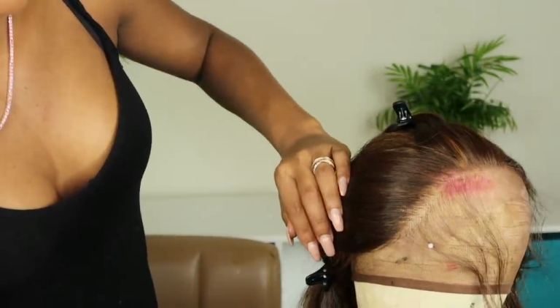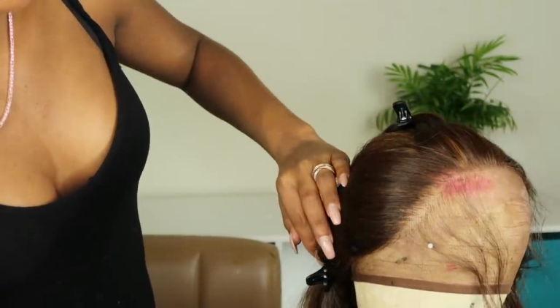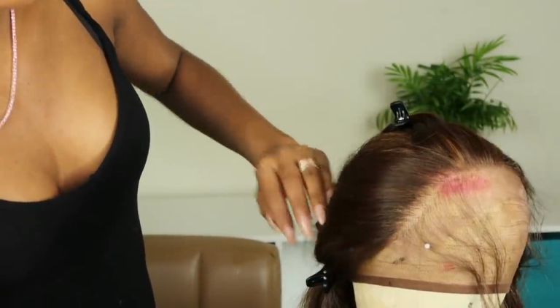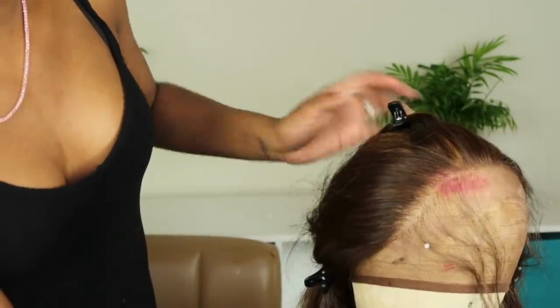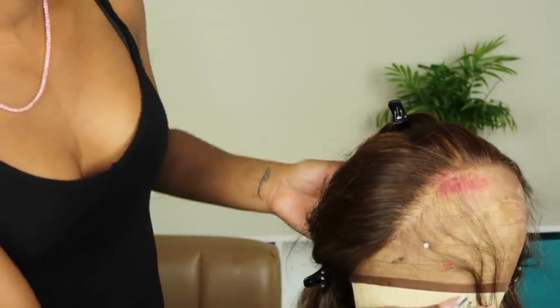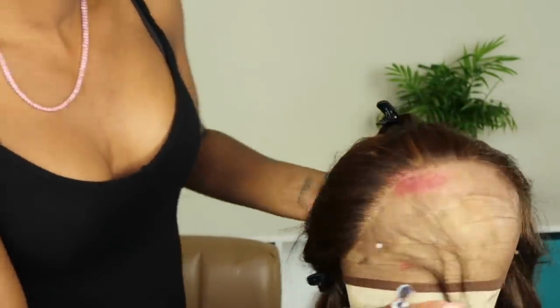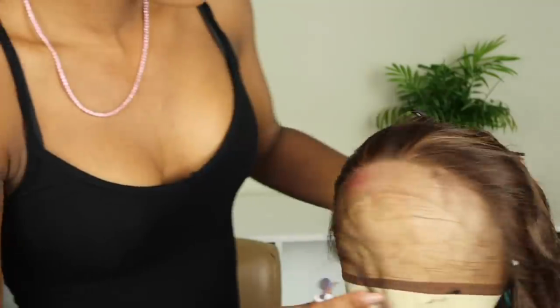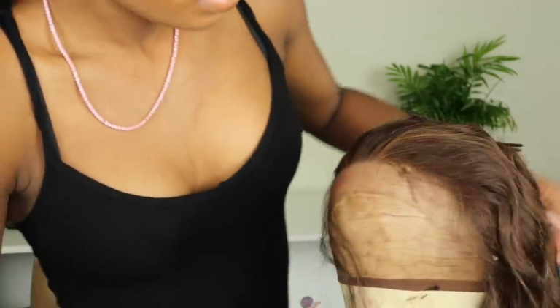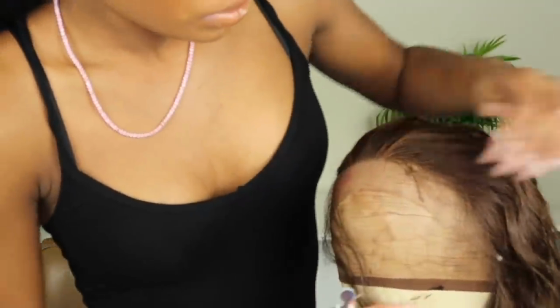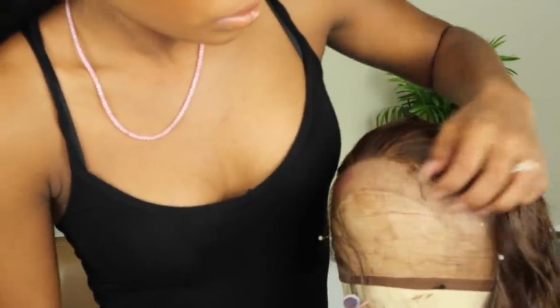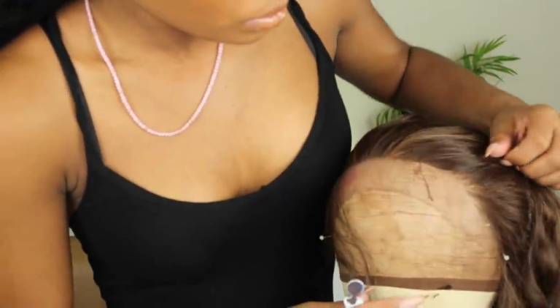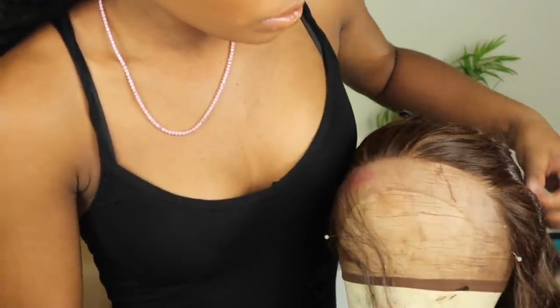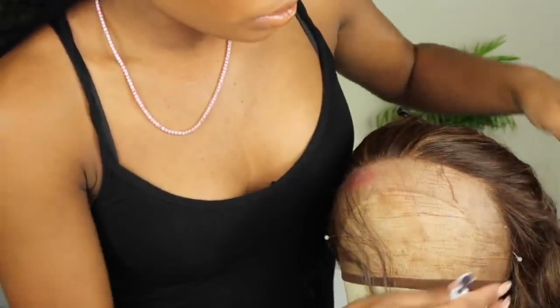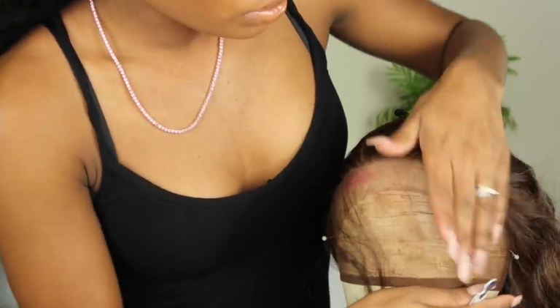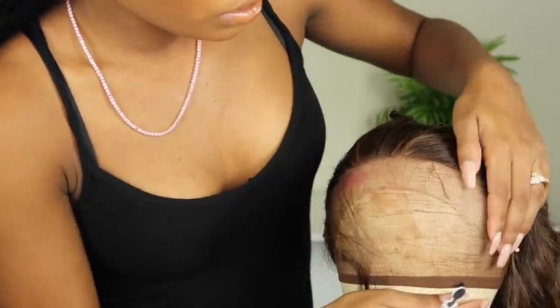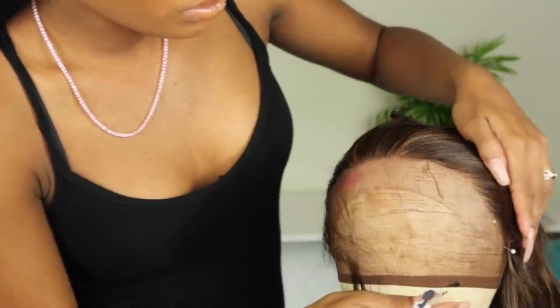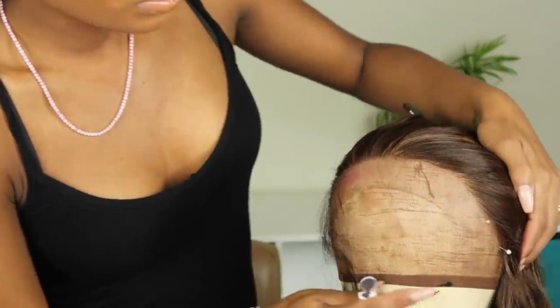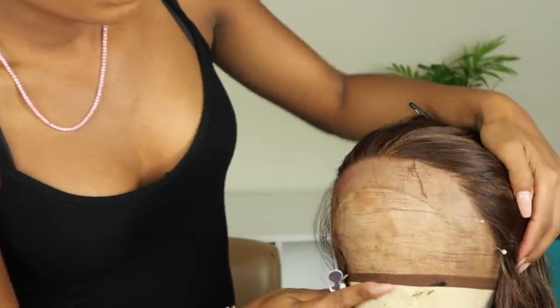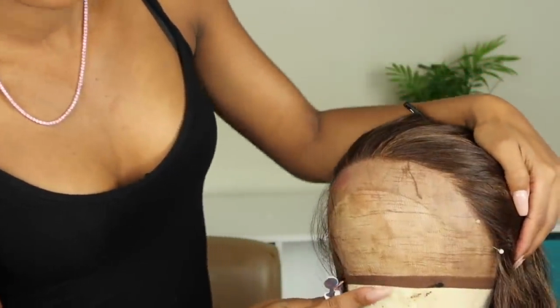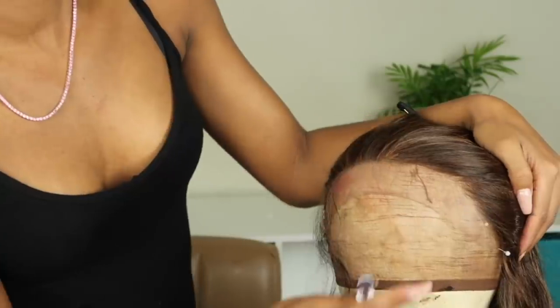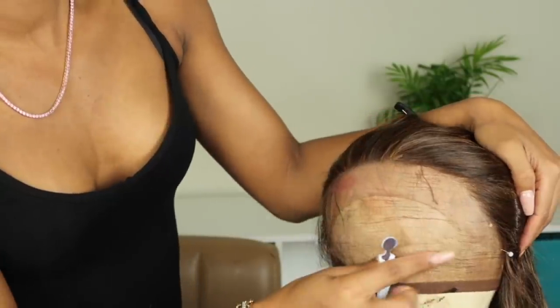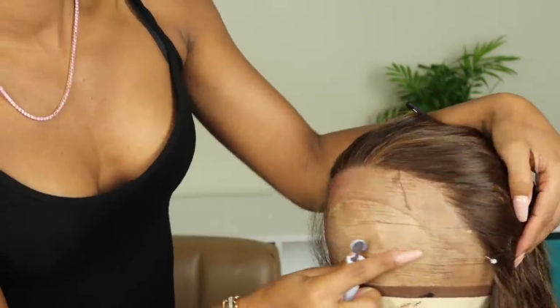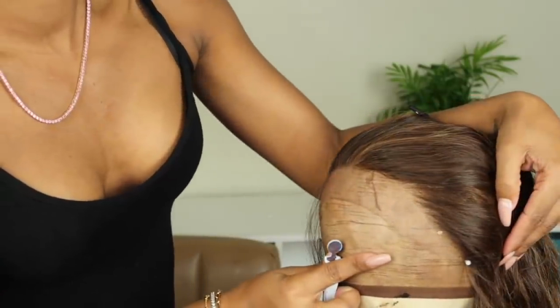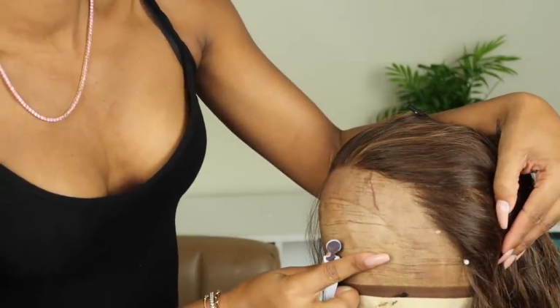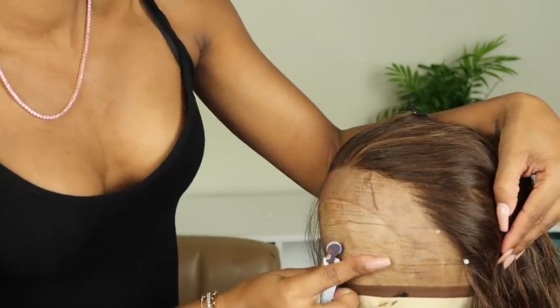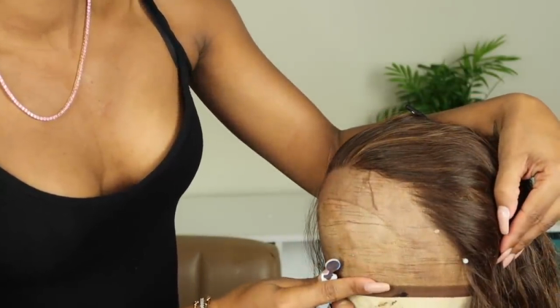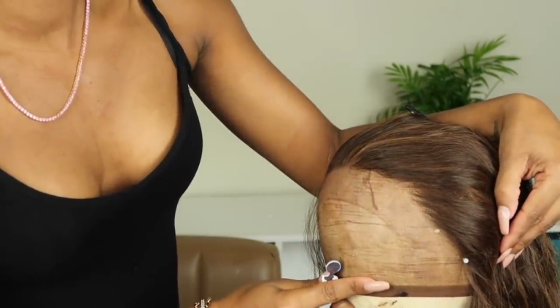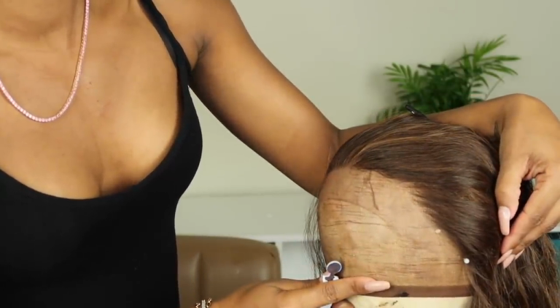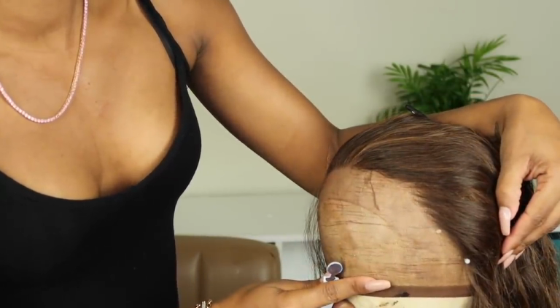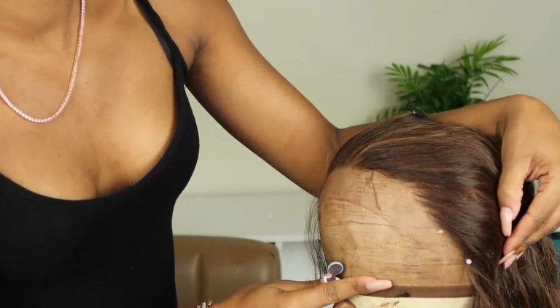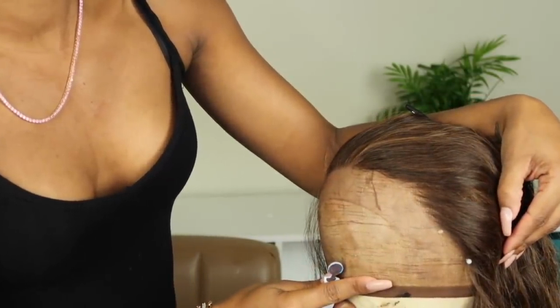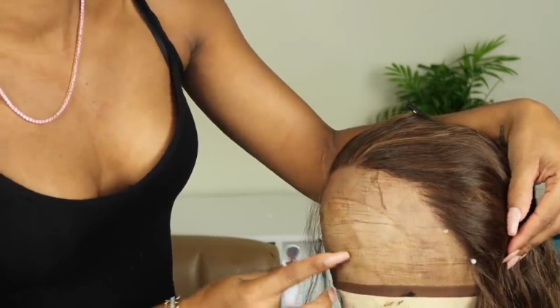Here's a quick slow-mo just to show you the difference — this is the side that I plucked versus the side that I did not pluck. It's not that big of a difference, but again we only have two inches of lace, so we just have to make it work.